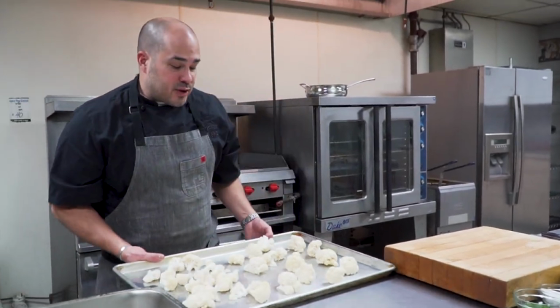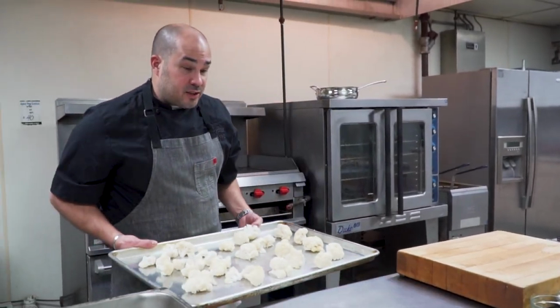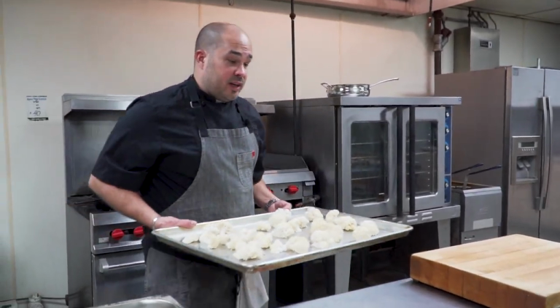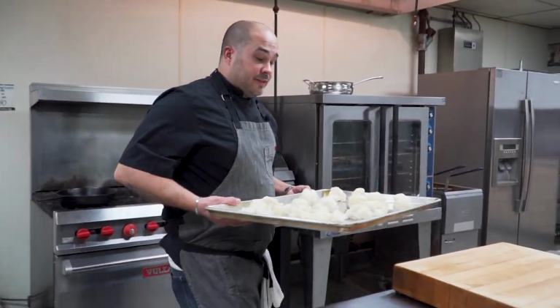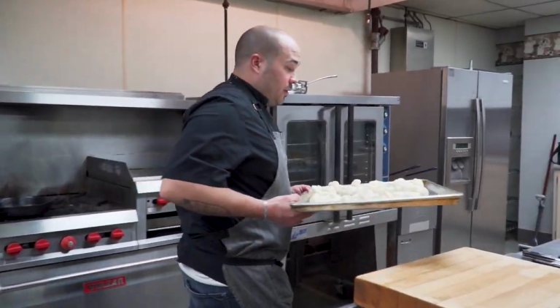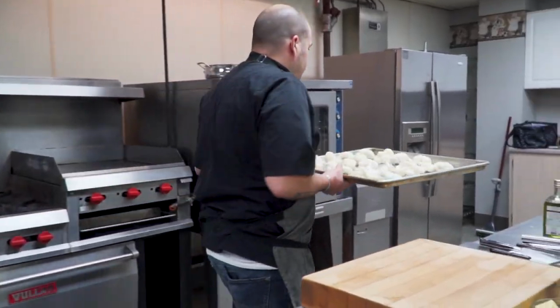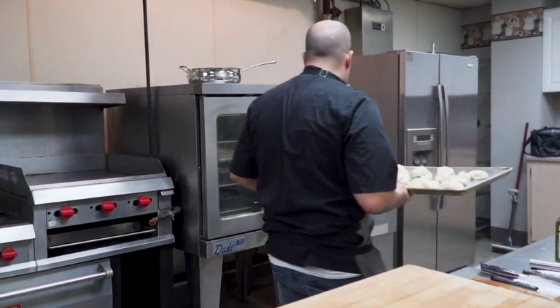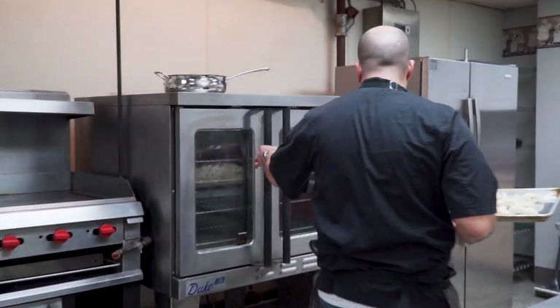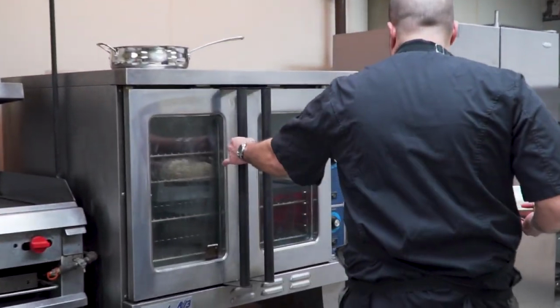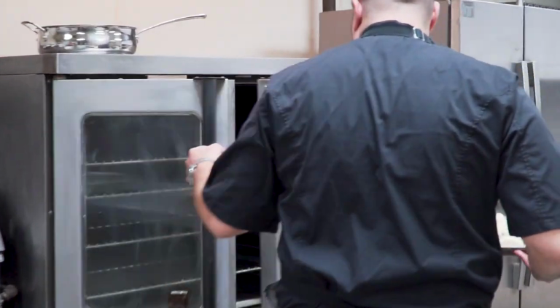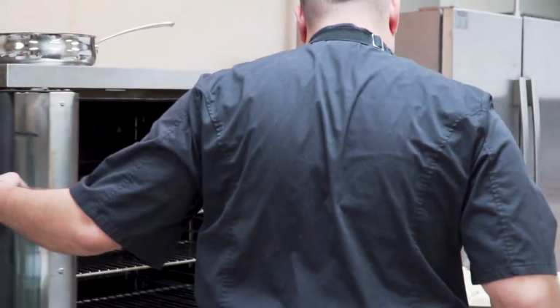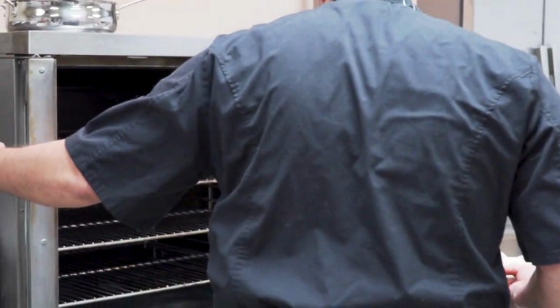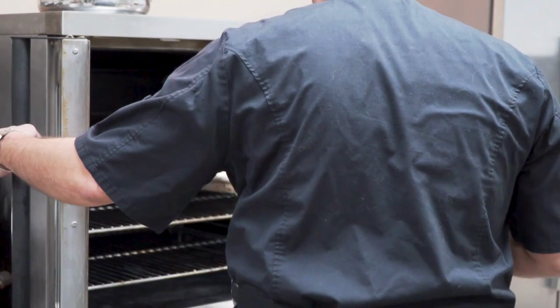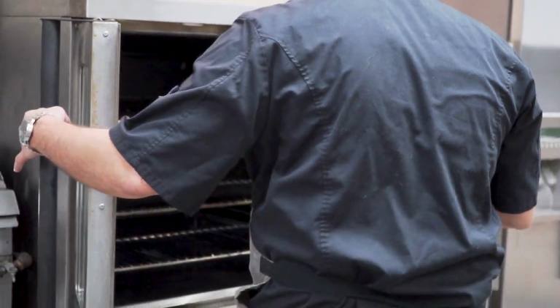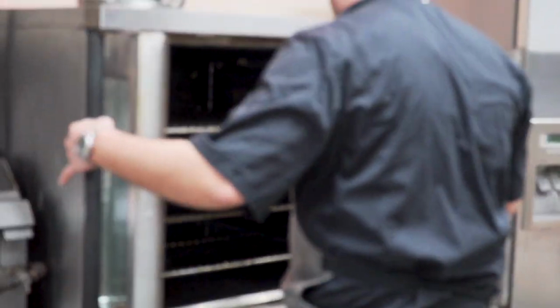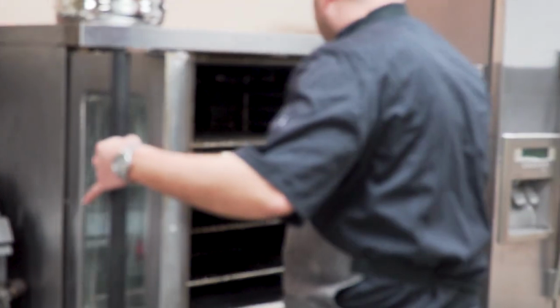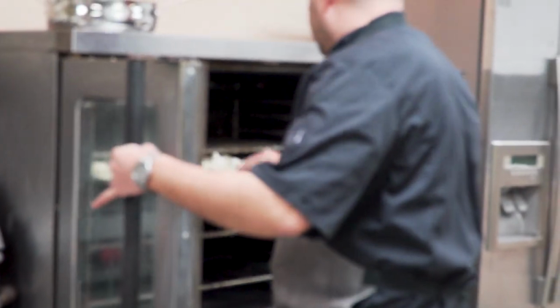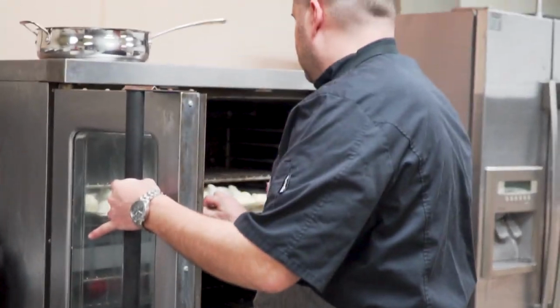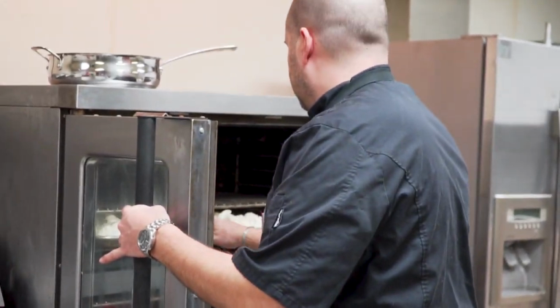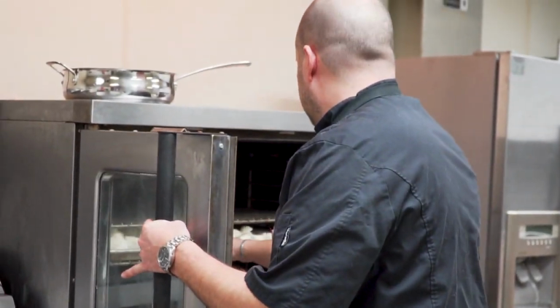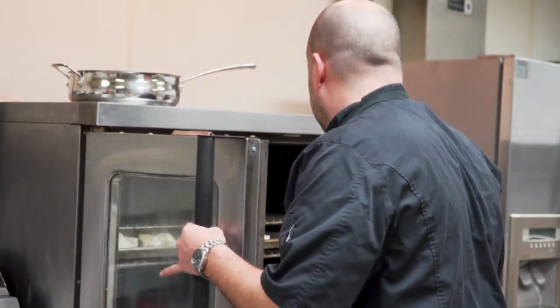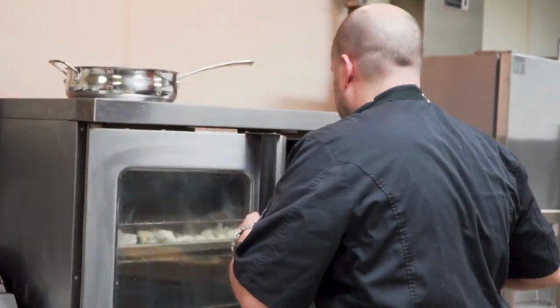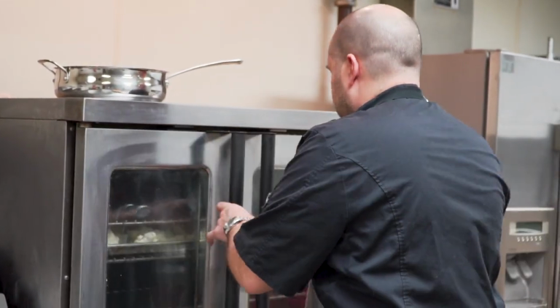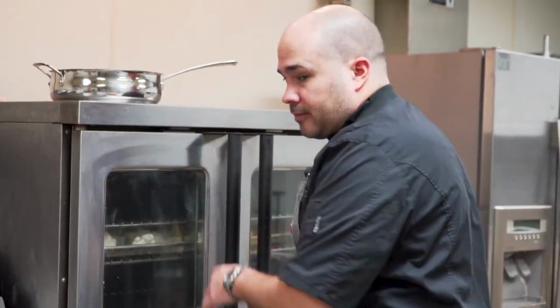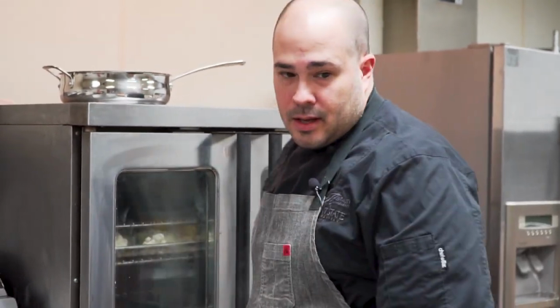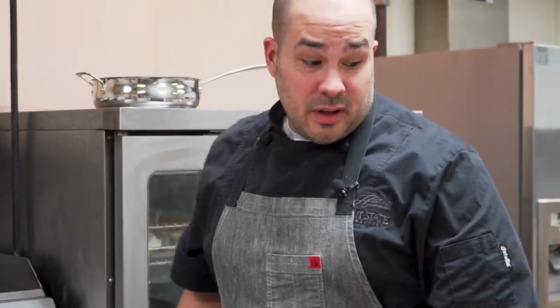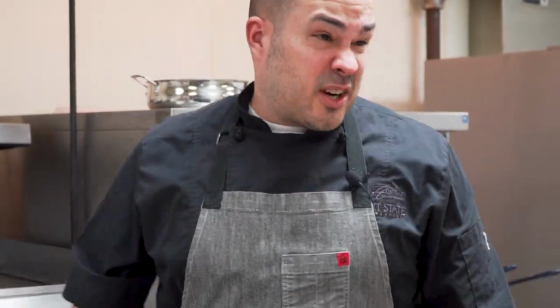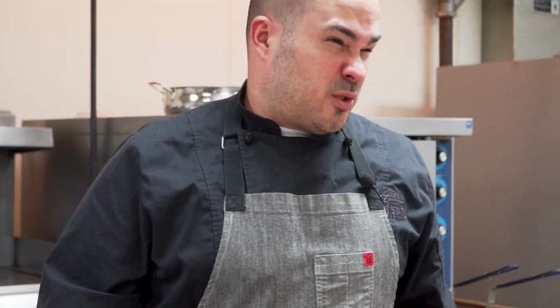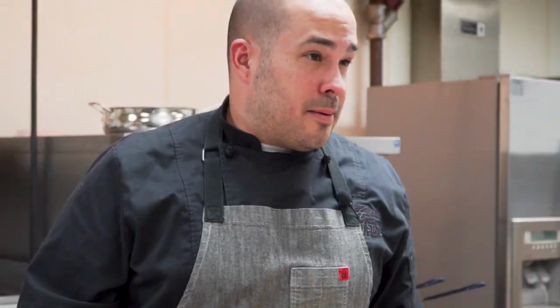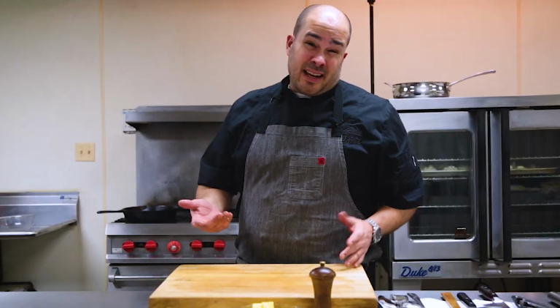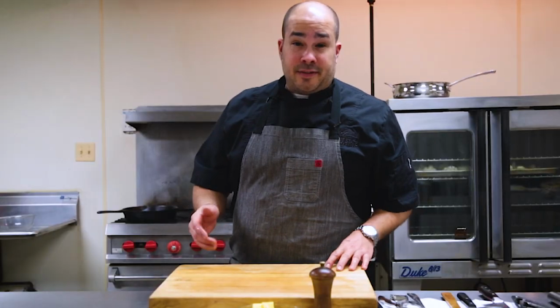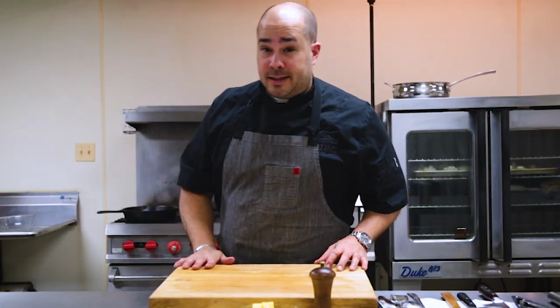We're going to transfer this to a 350-degree oven and let that cruise for probably about 10 to 15 minutes.